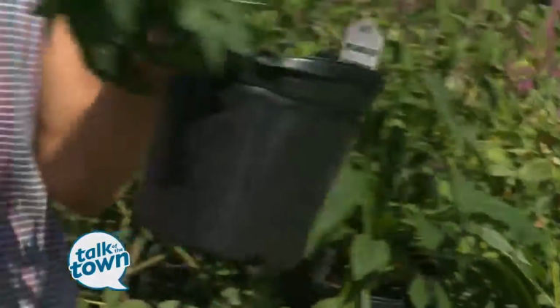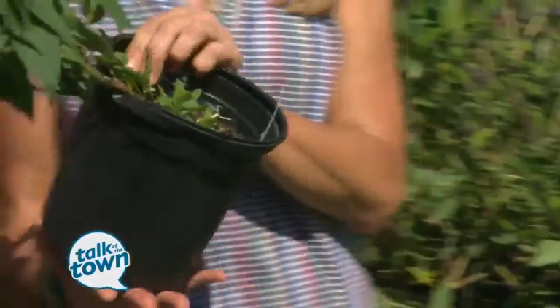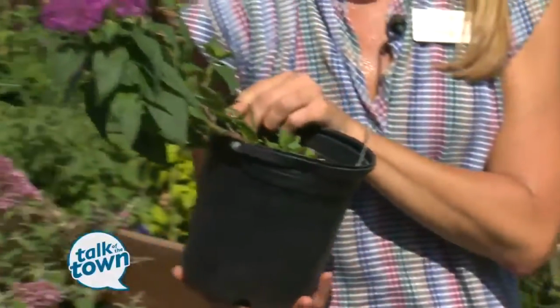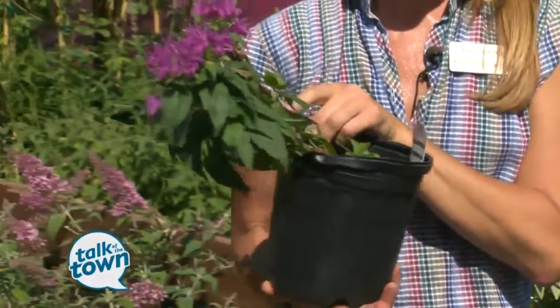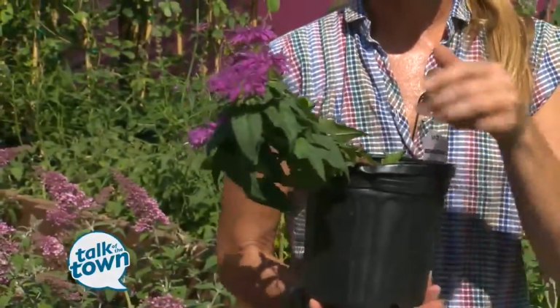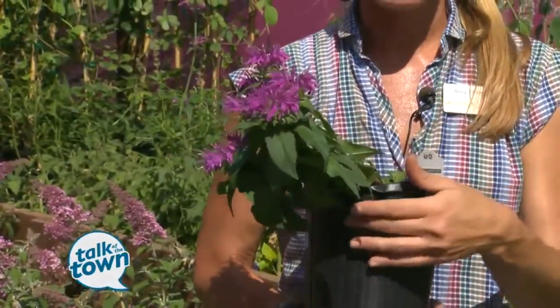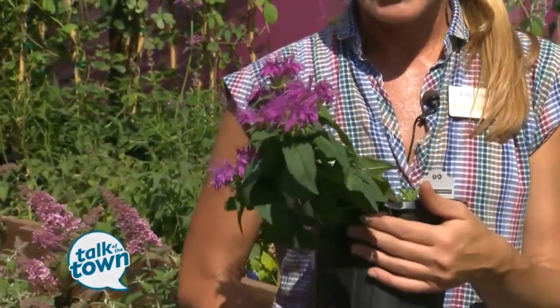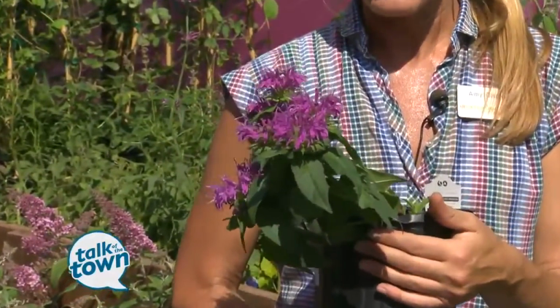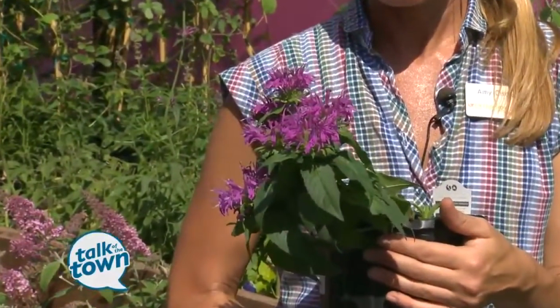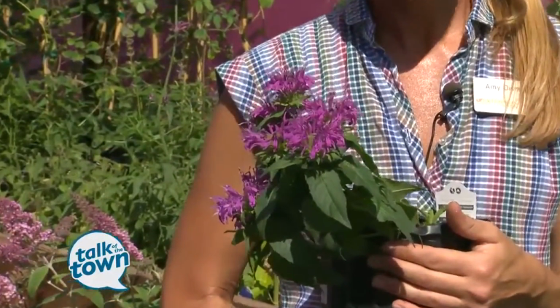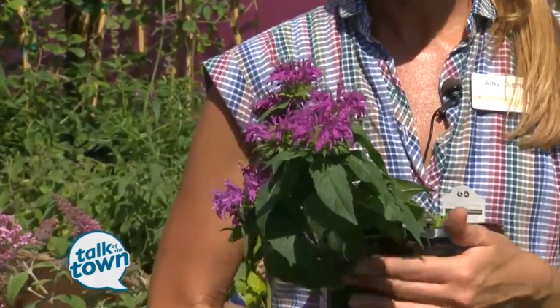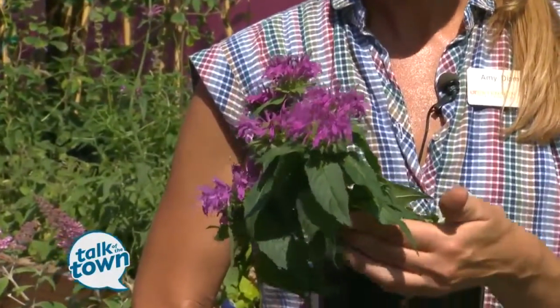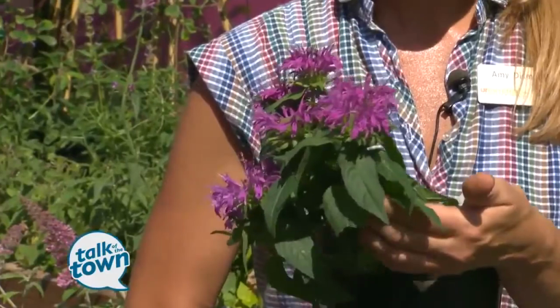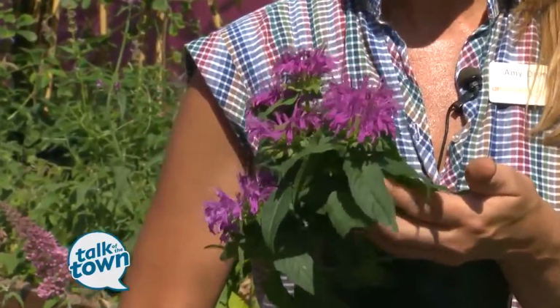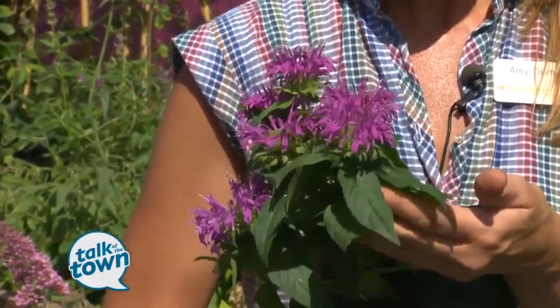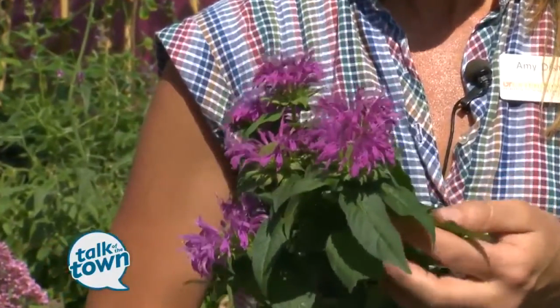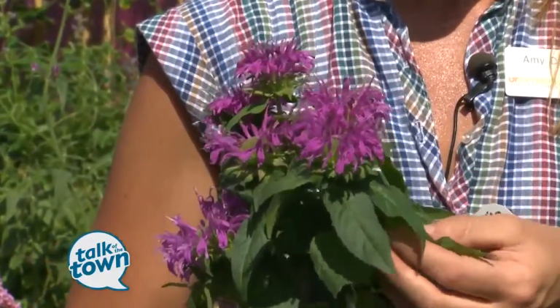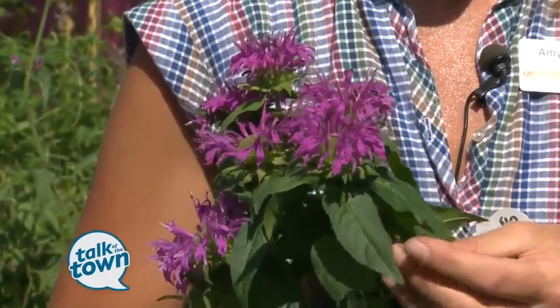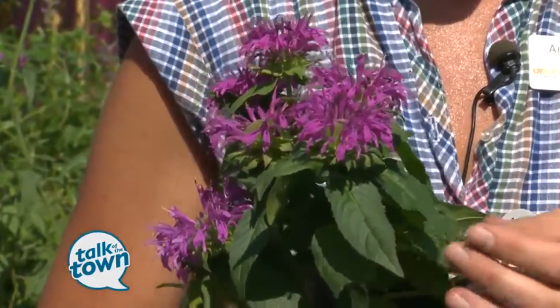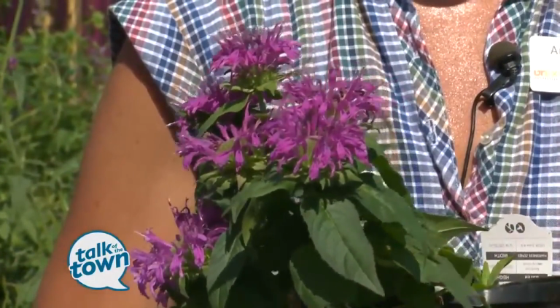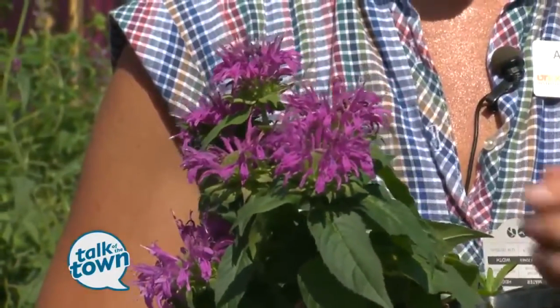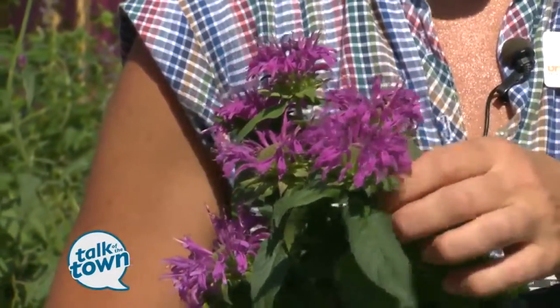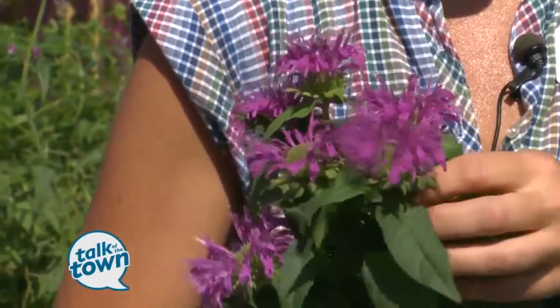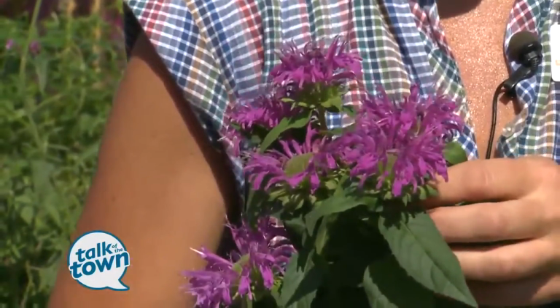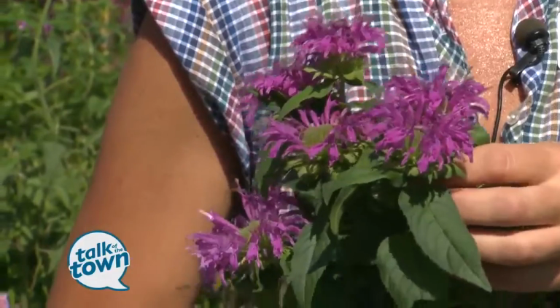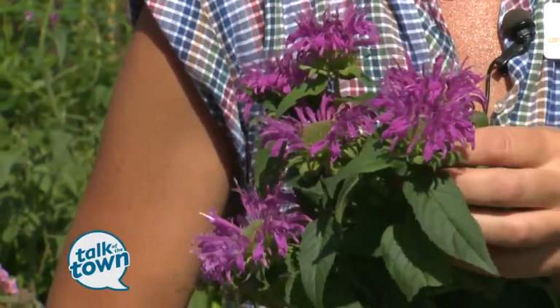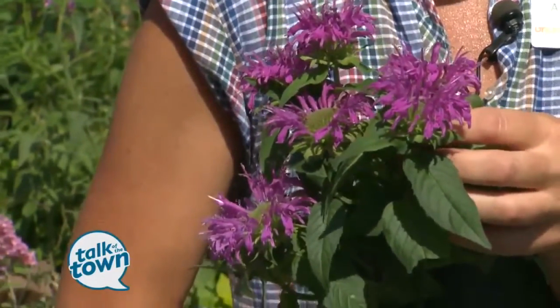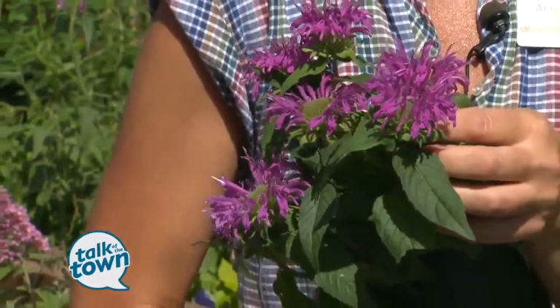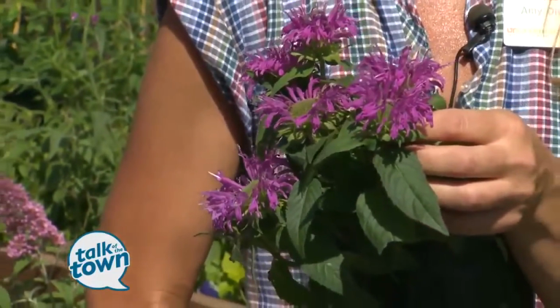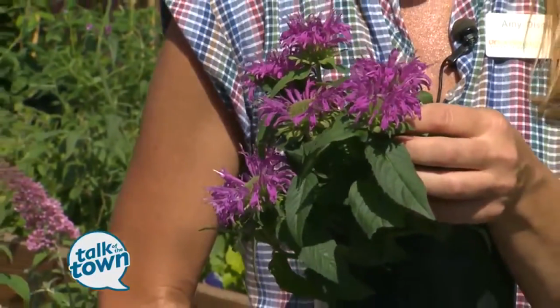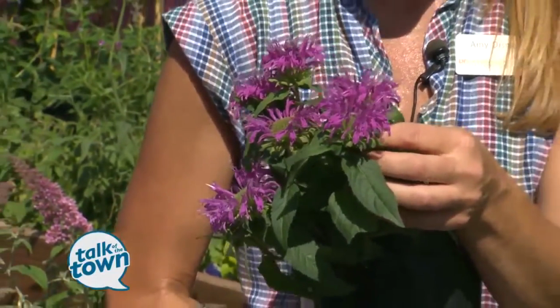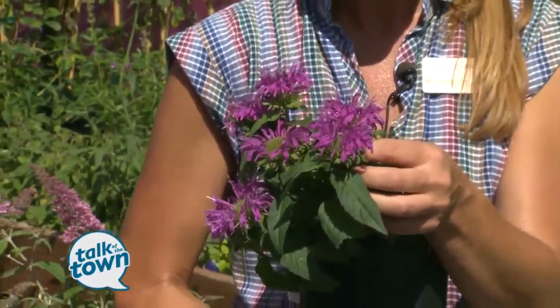Bee balm is another great pollinator plant. This plant not only attracts the bees — the honeybees — but also, as its name suggests, butterflies. Butterflies love bee balm, and it also attracts hummingbirds.